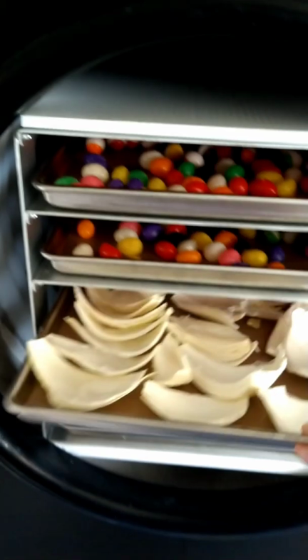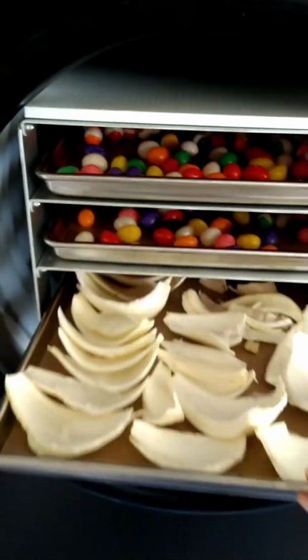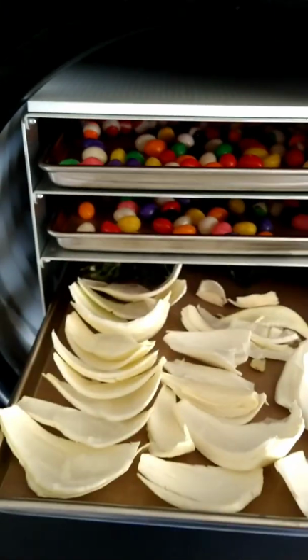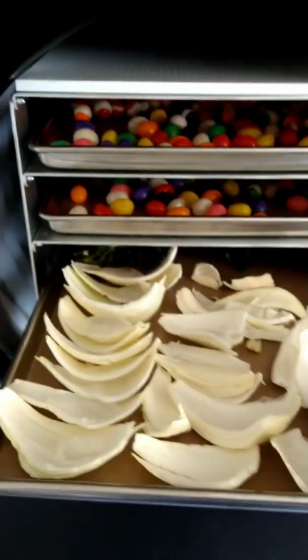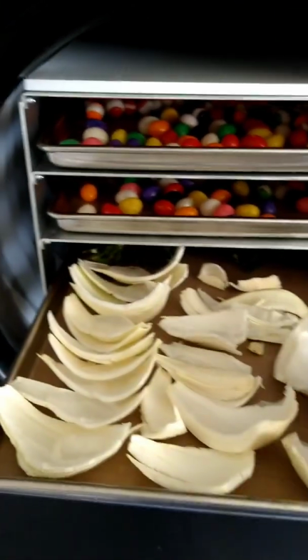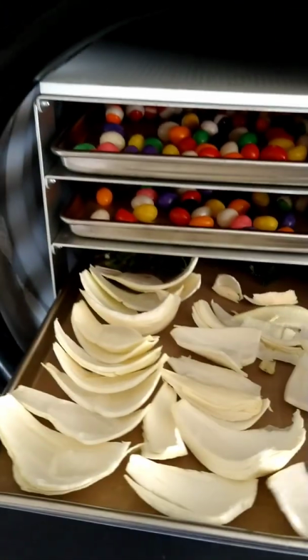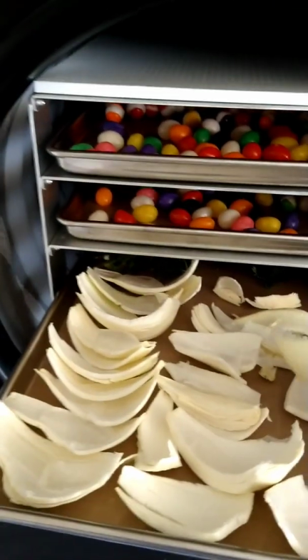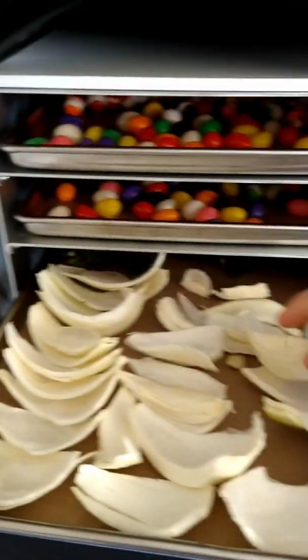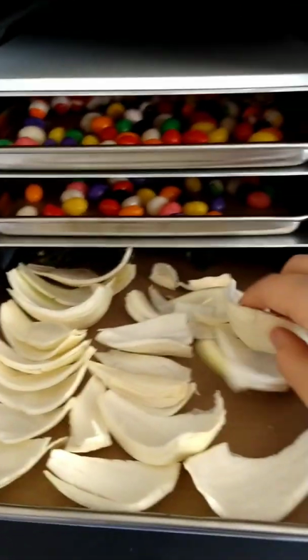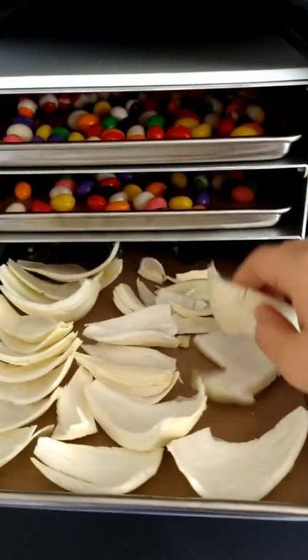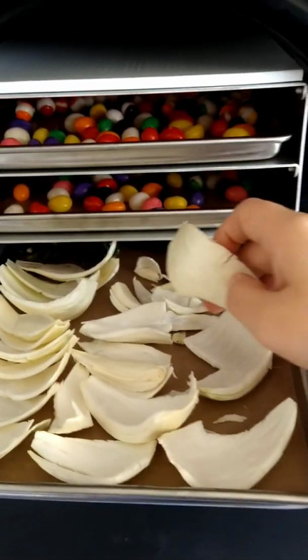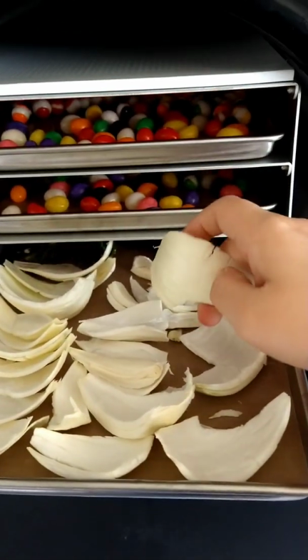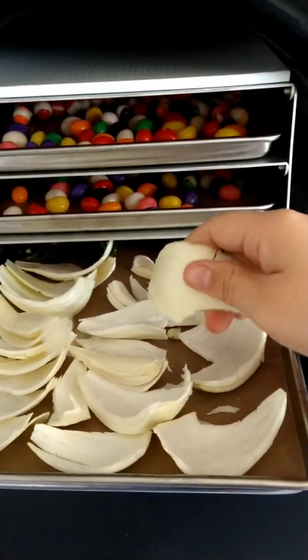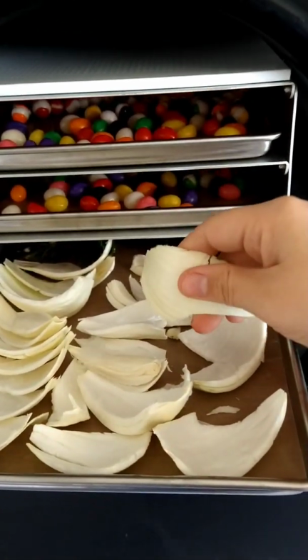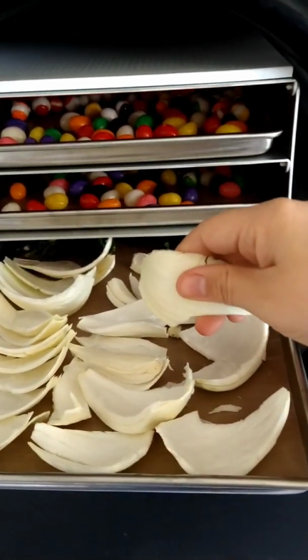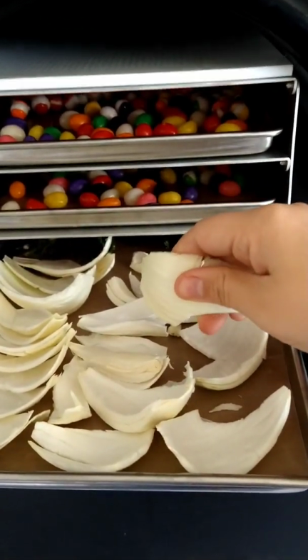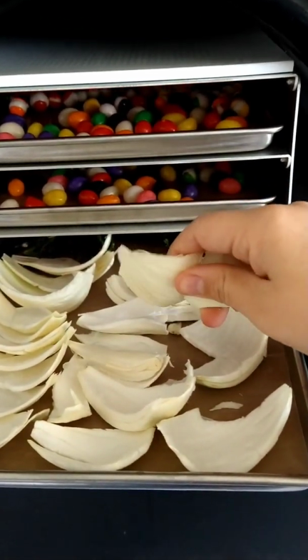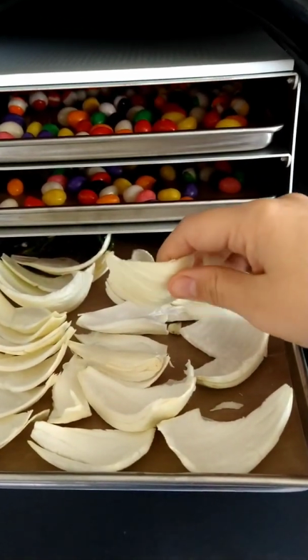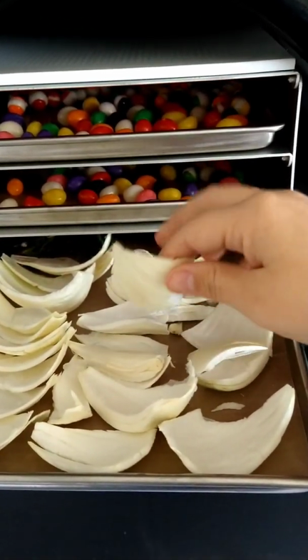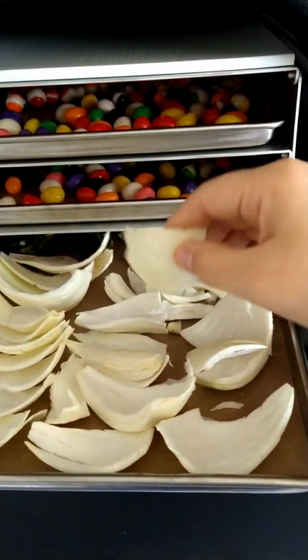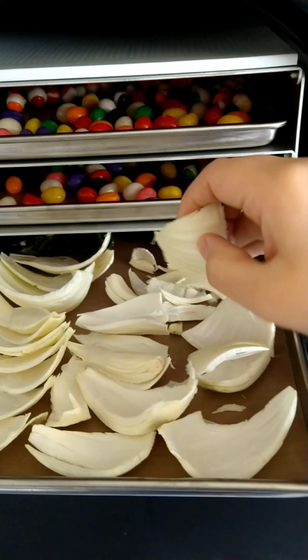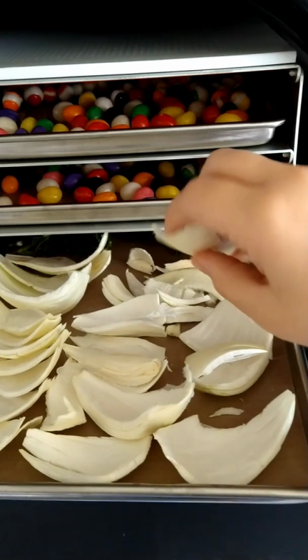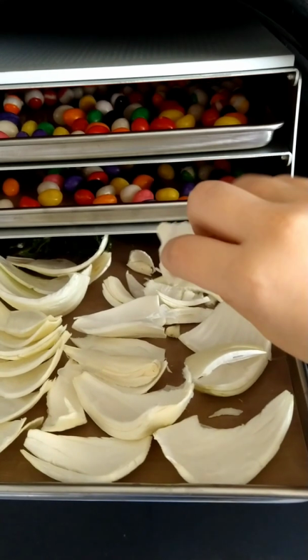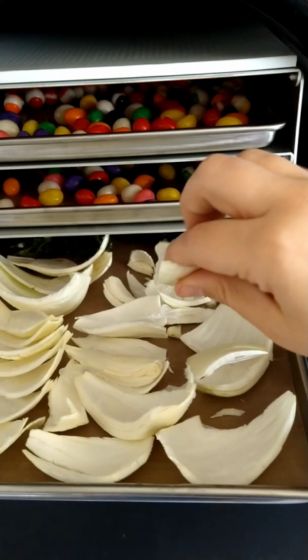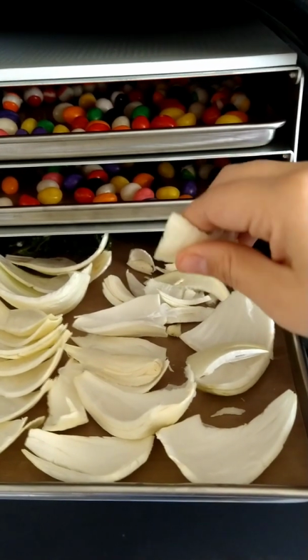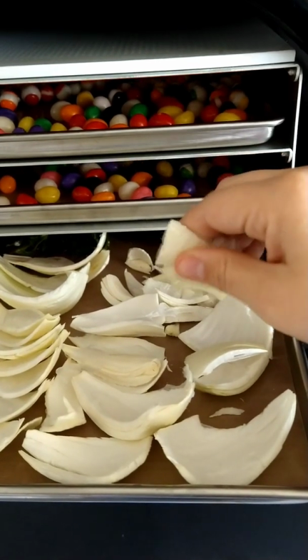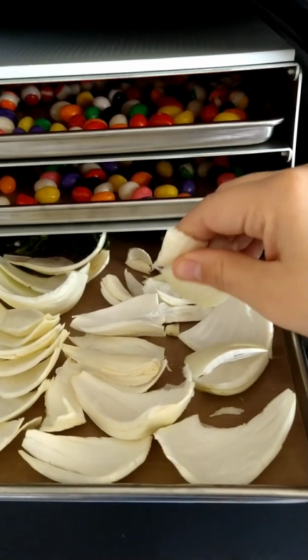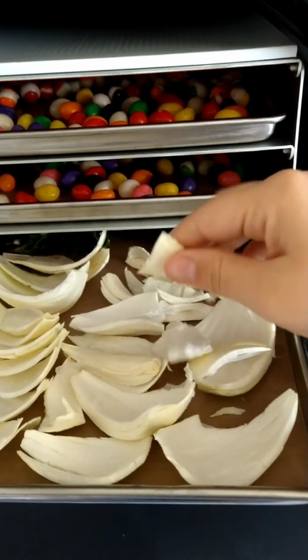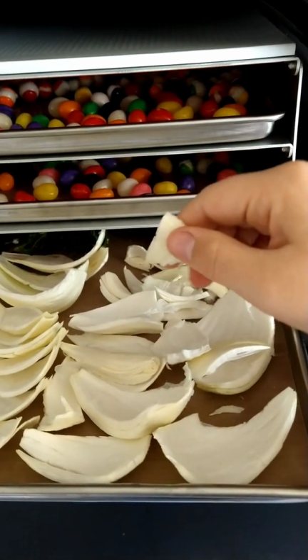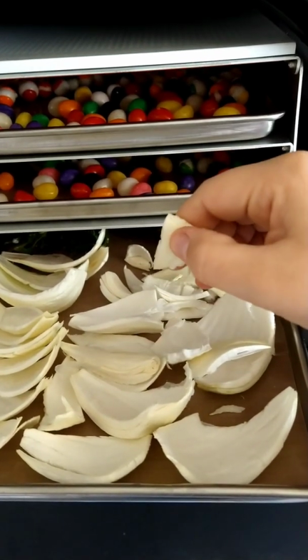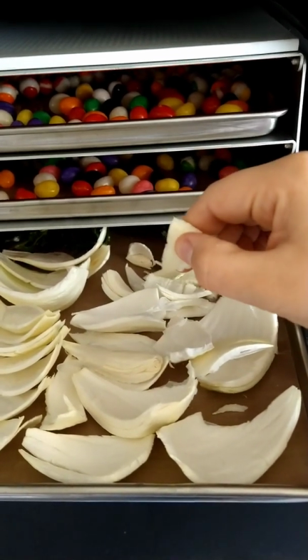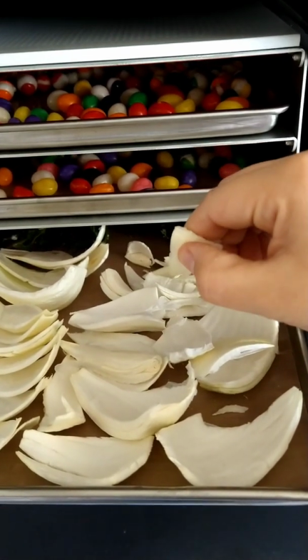The onions are dry. They crush — you can make onion powder. Throw these in soups, whatever.